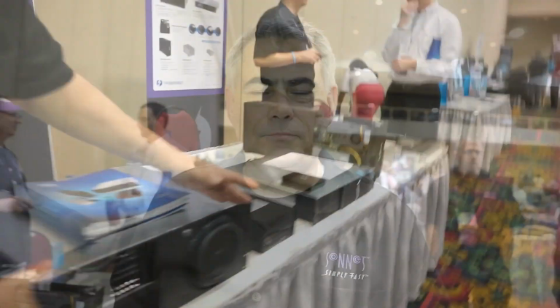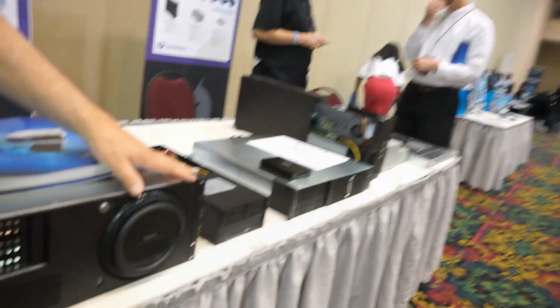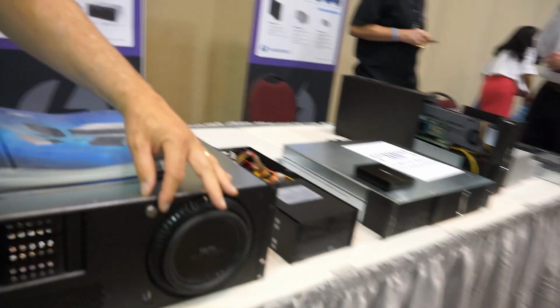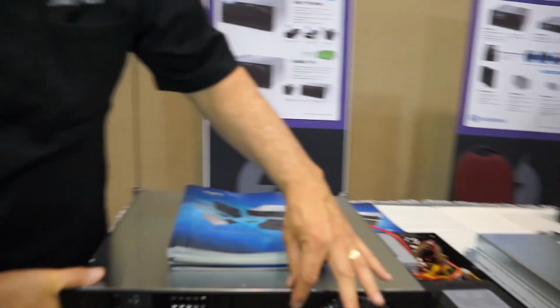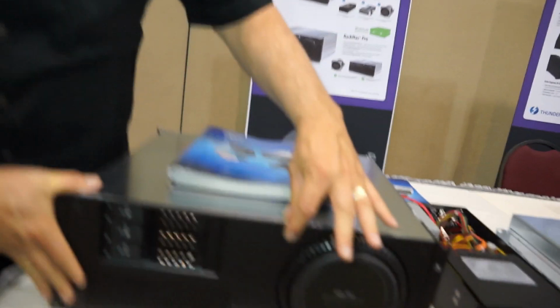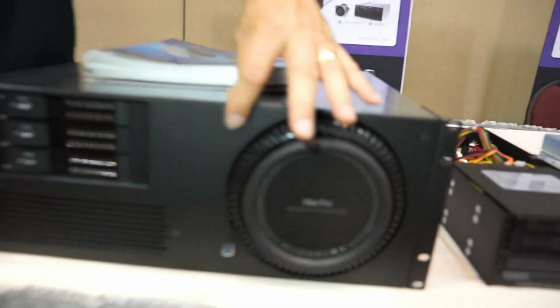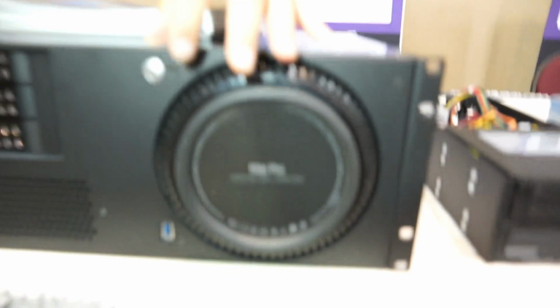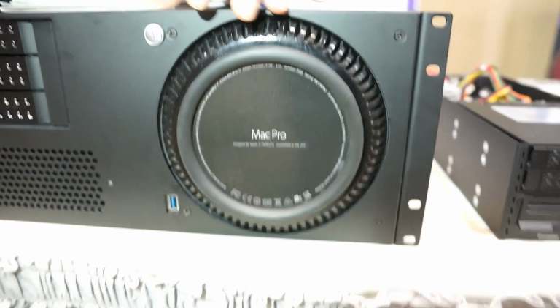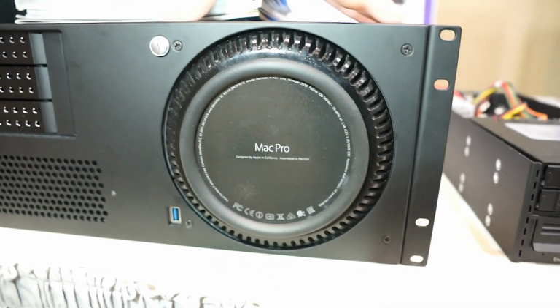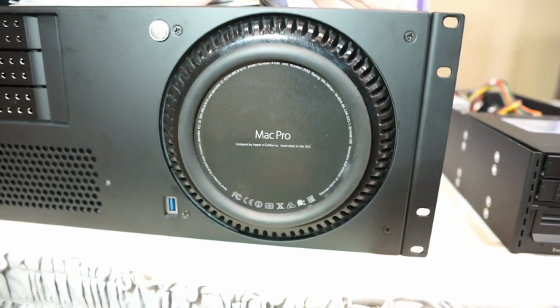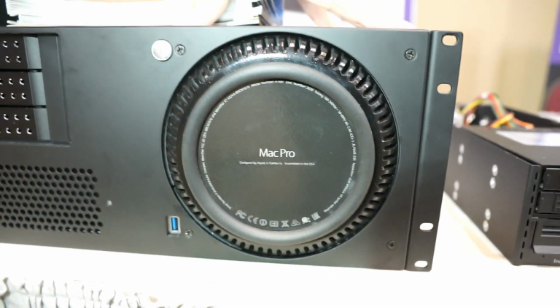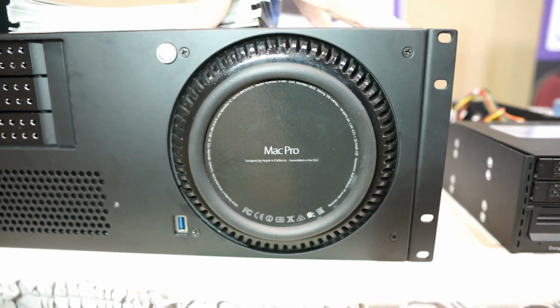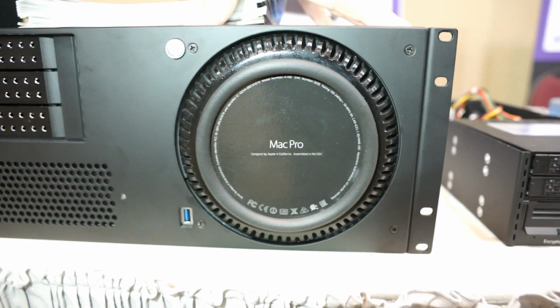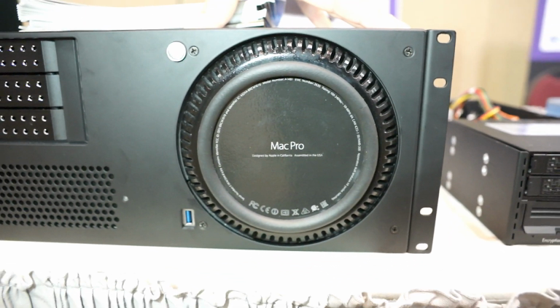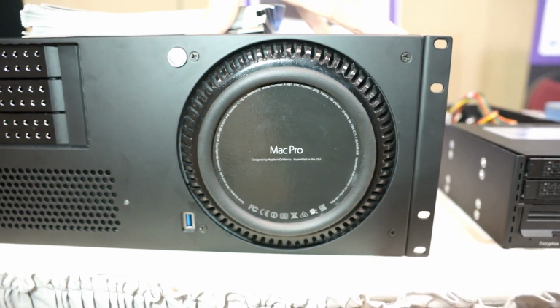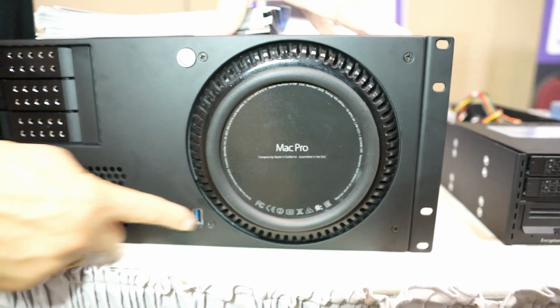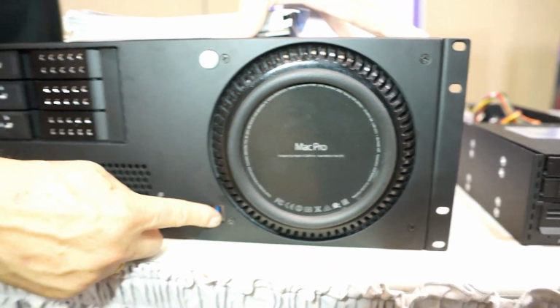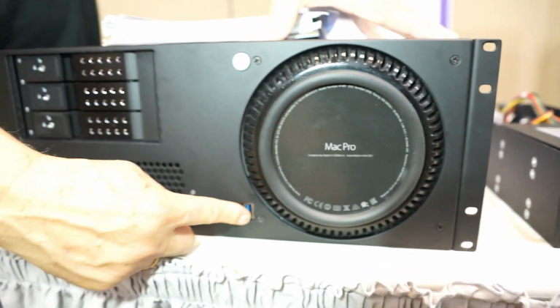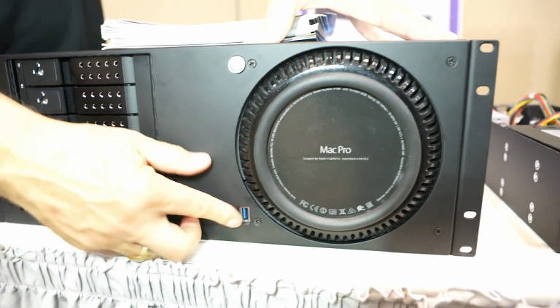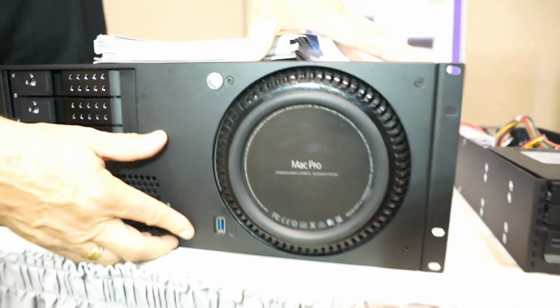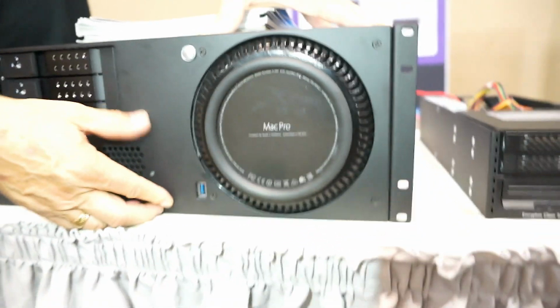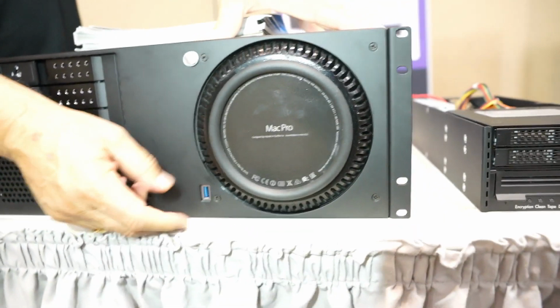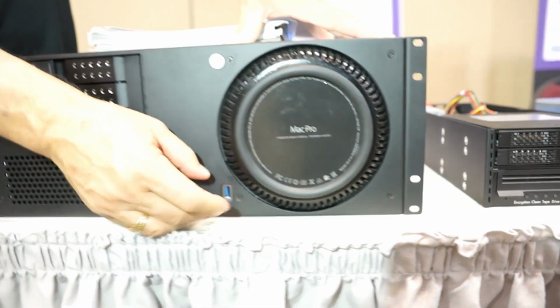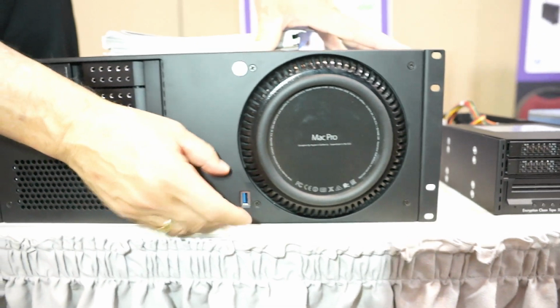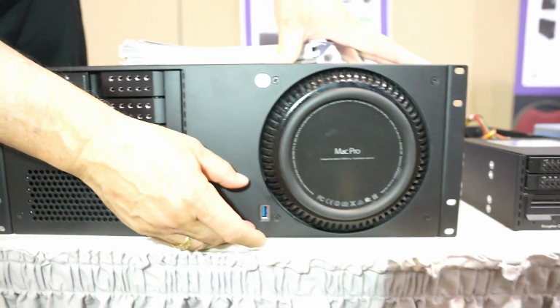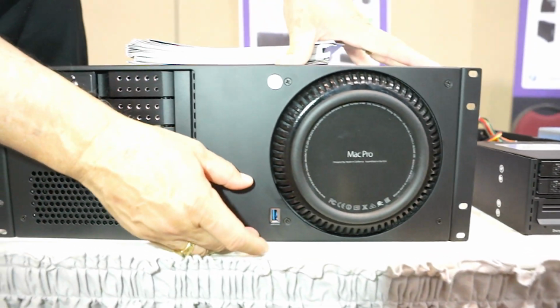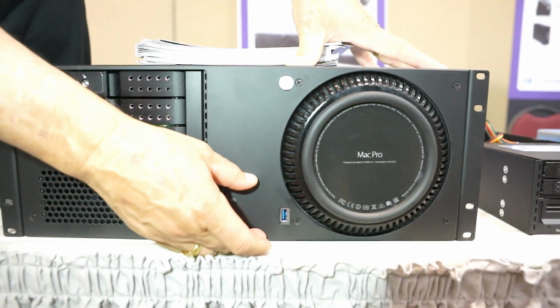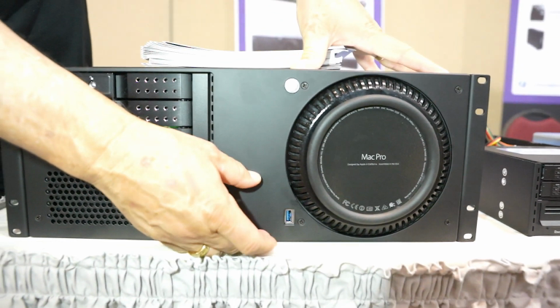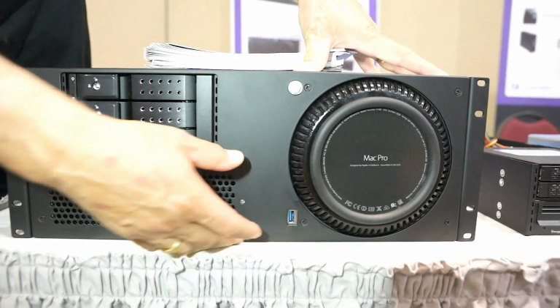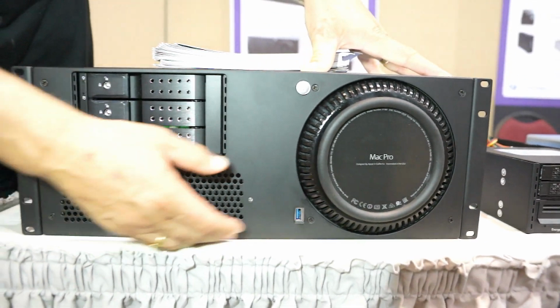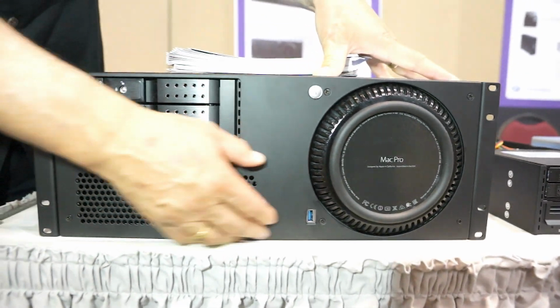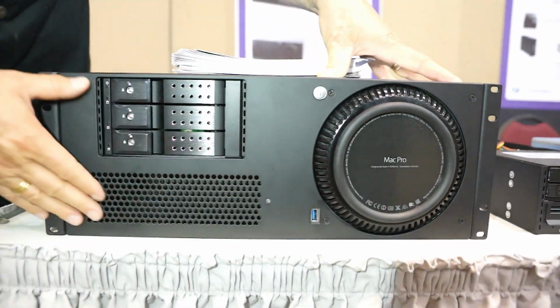On the front there's a power button to activate the Mac Pro, and a USB 3 port that comes from the Mac Pro panel-mounted onto the X-Mac Pro Server.